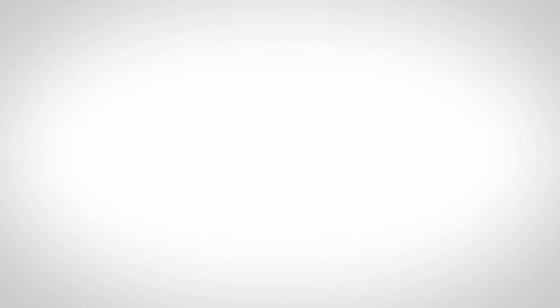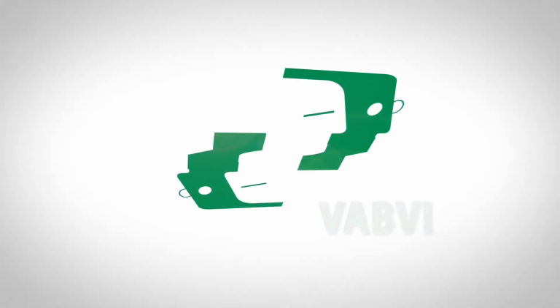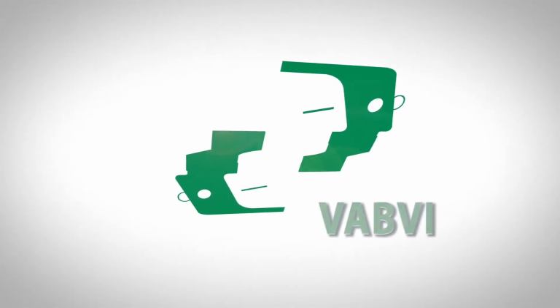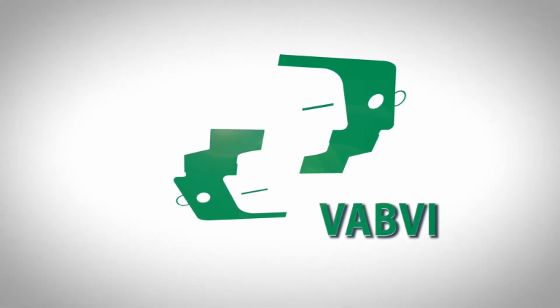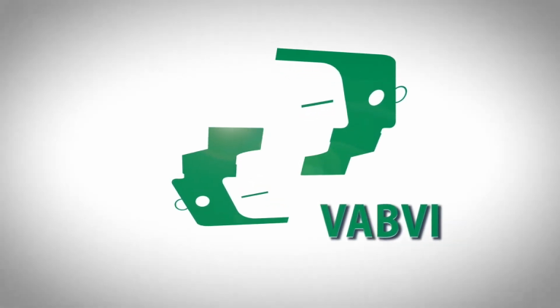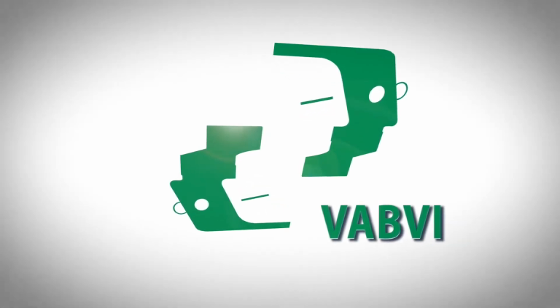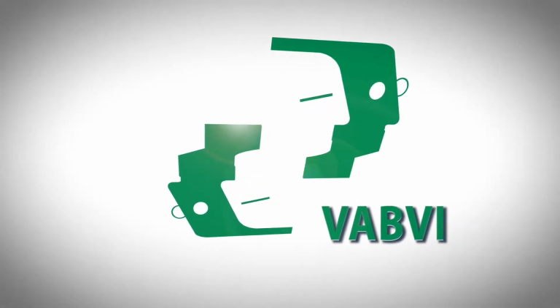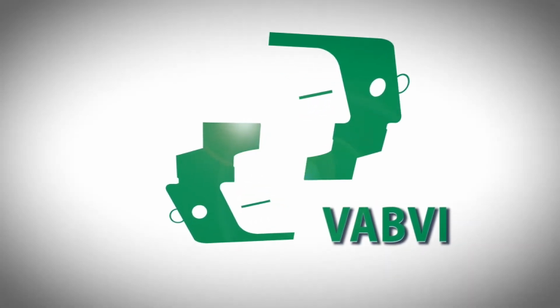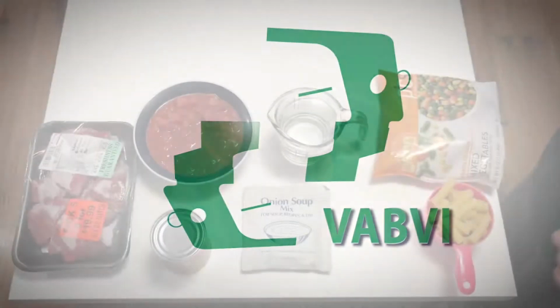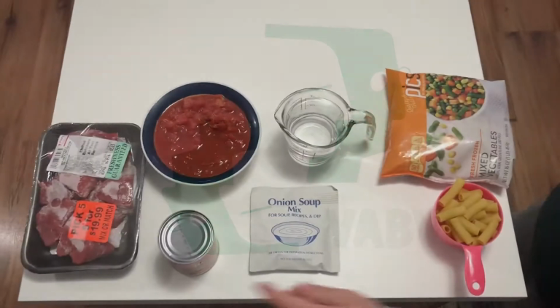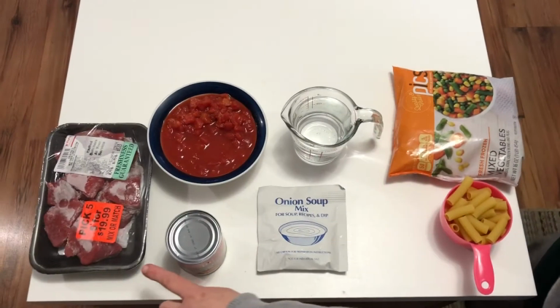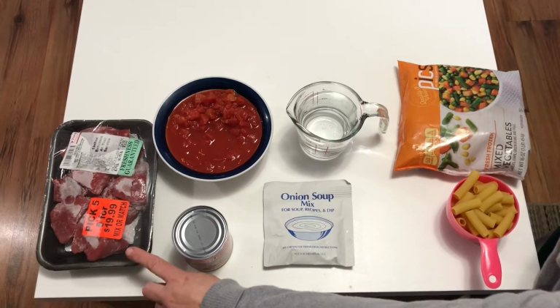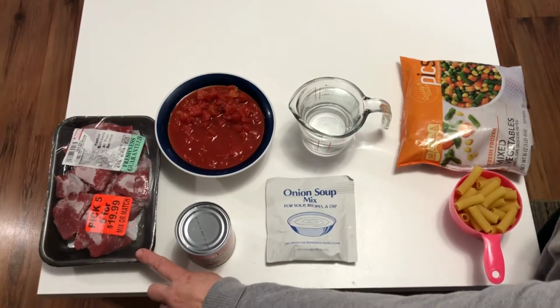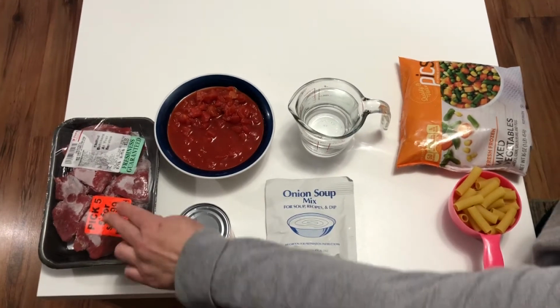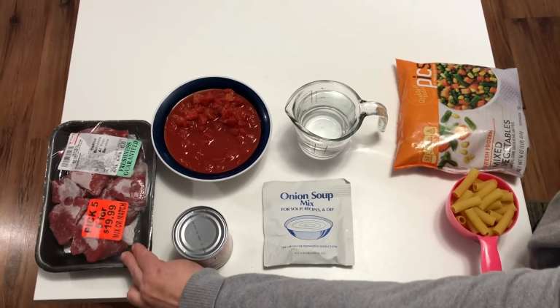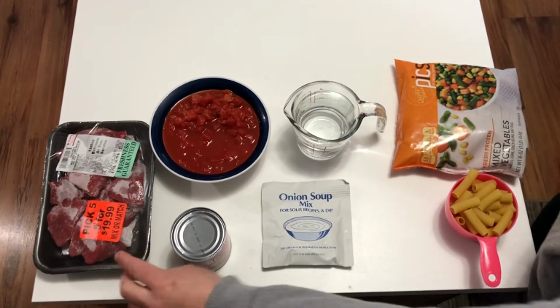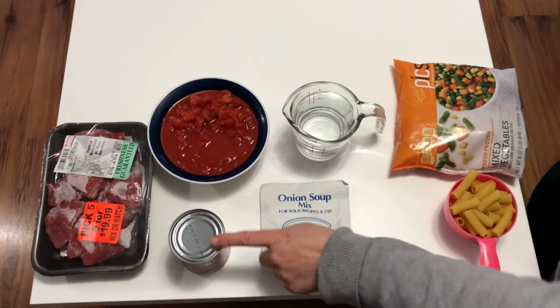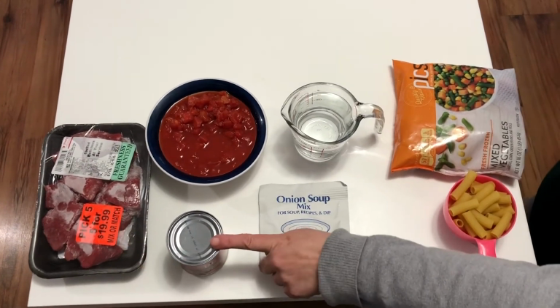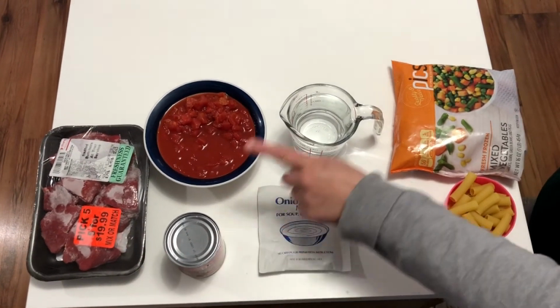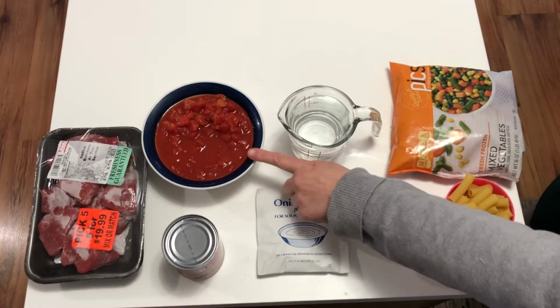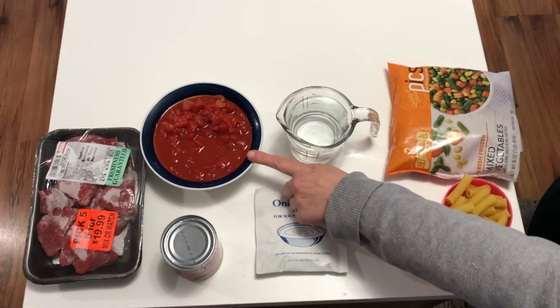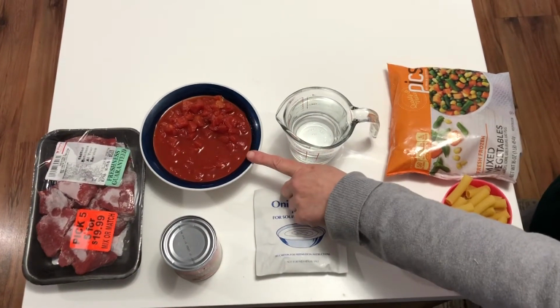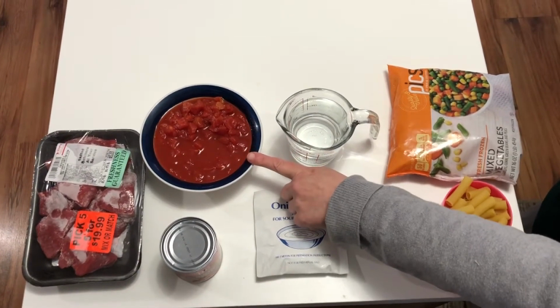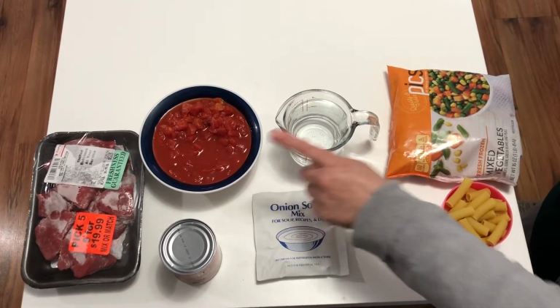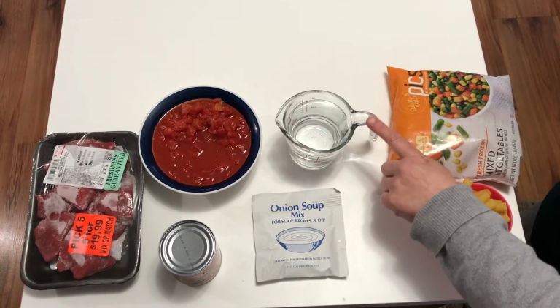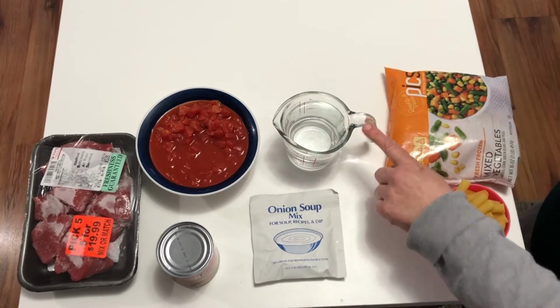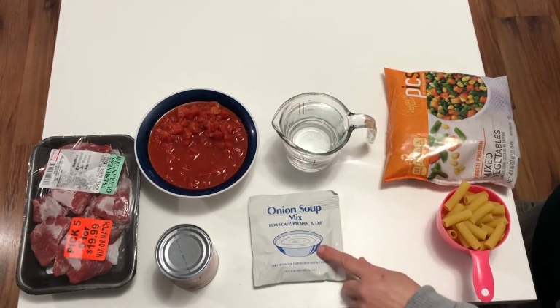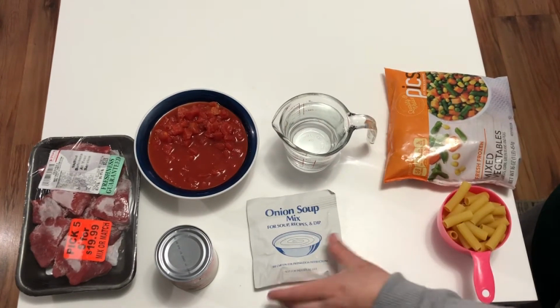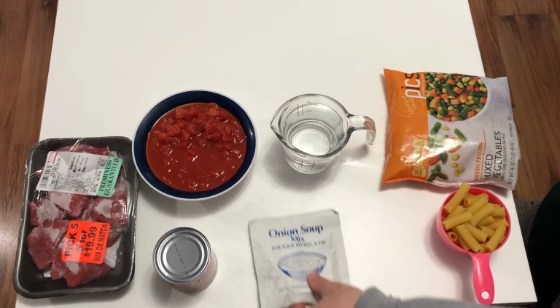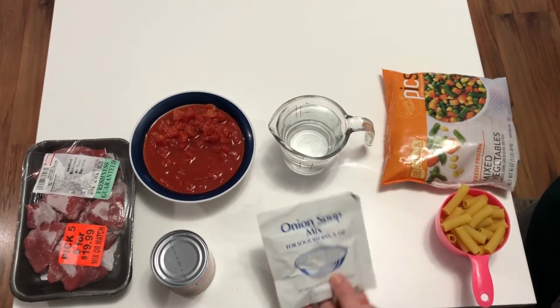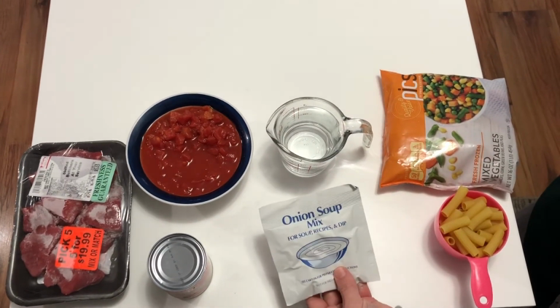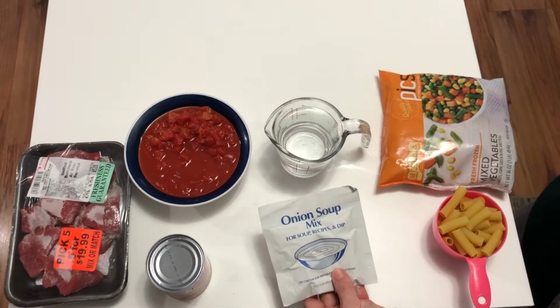The Vermont Association for the Blind and Visually Impaired. Today we're going to do a slow cooker recipe with some stewed meat, a can of tomato sauce, a bowl of stewed tomatoes, a cup of water, and a packet of onion mix.